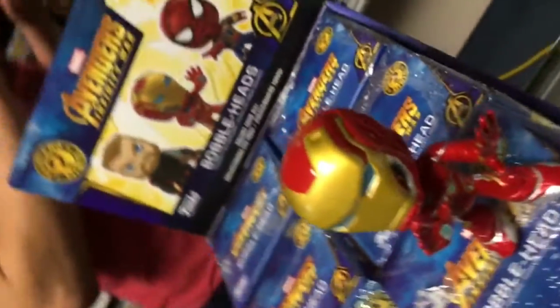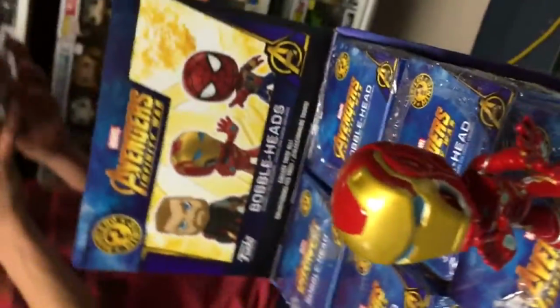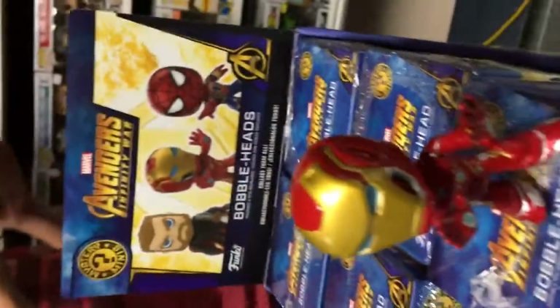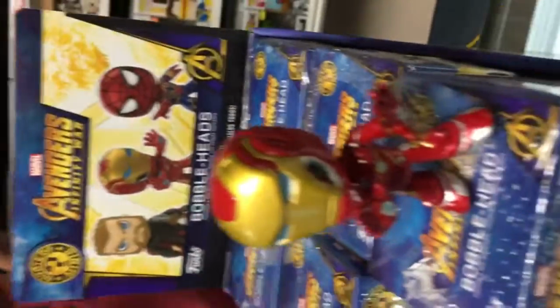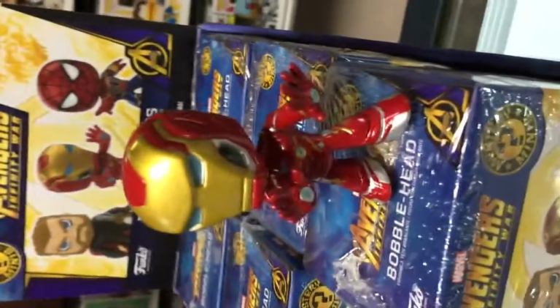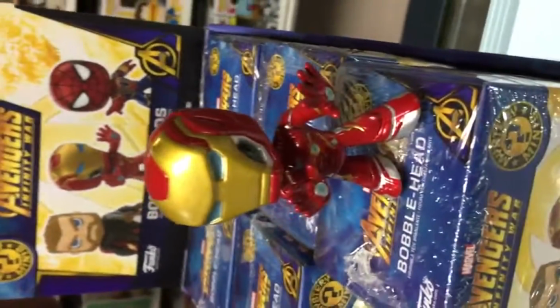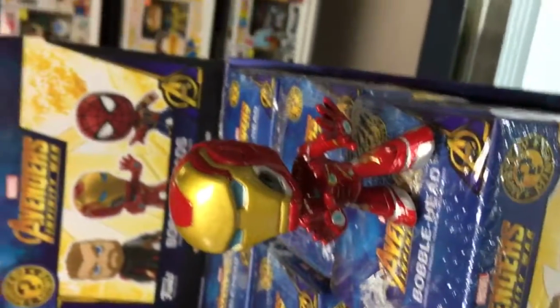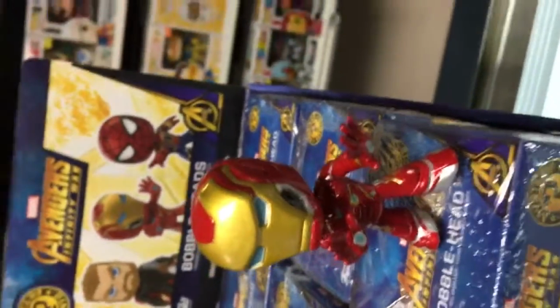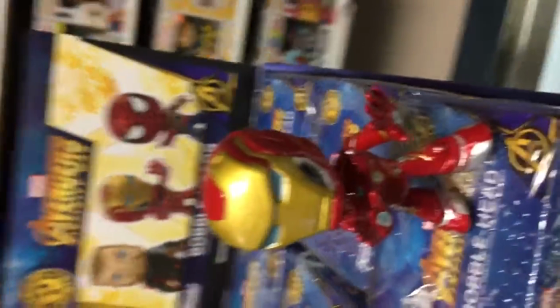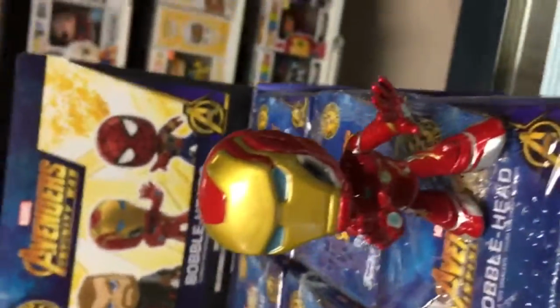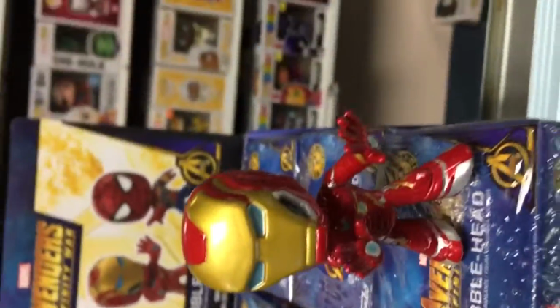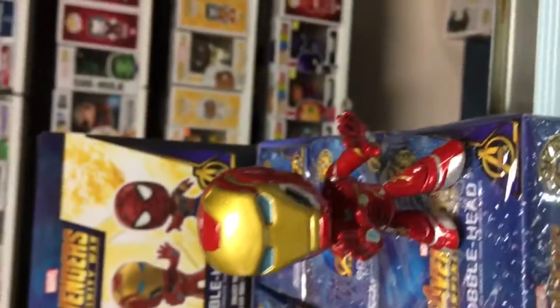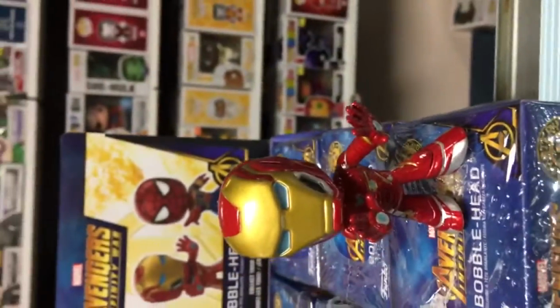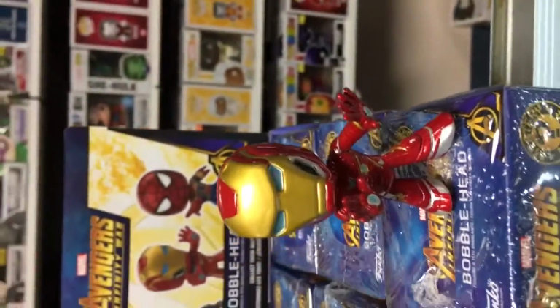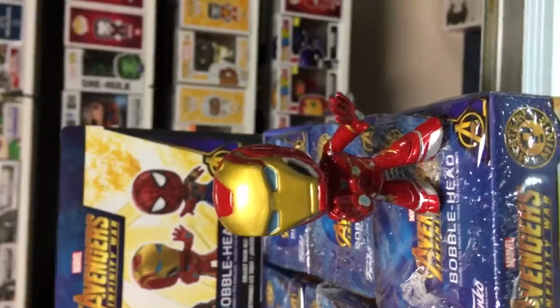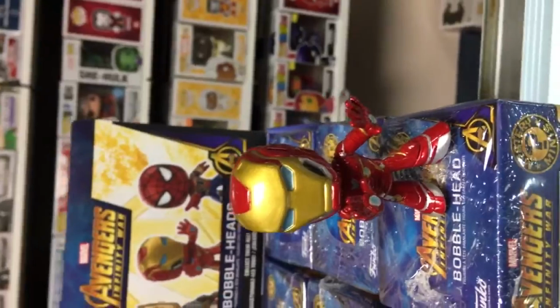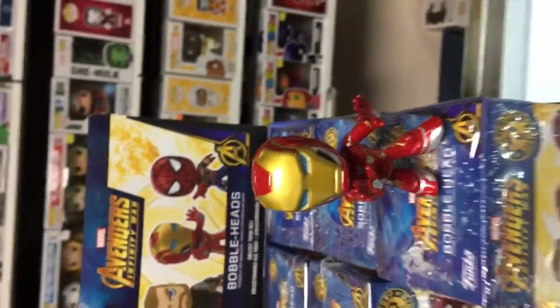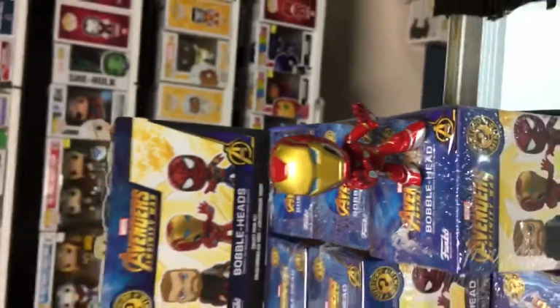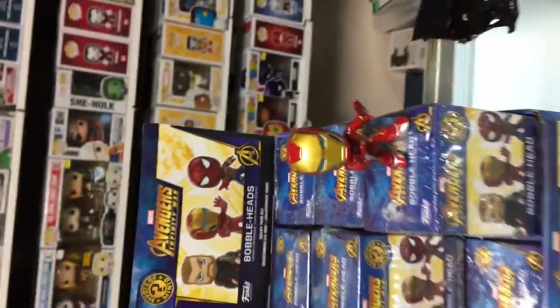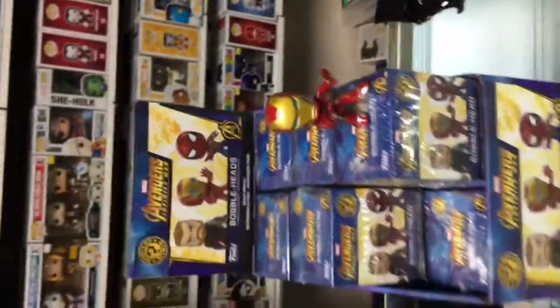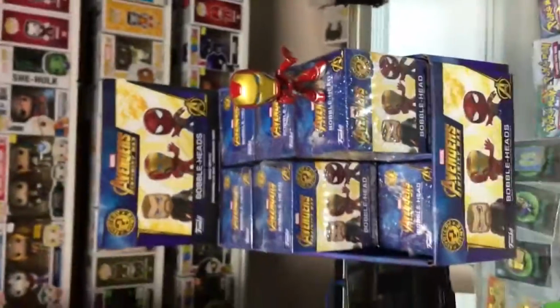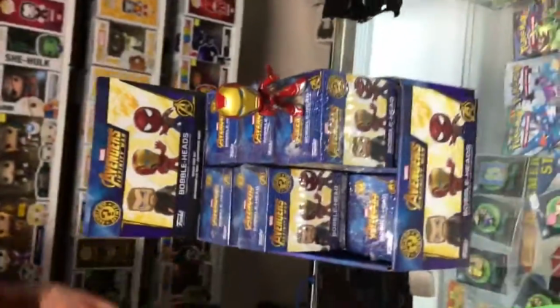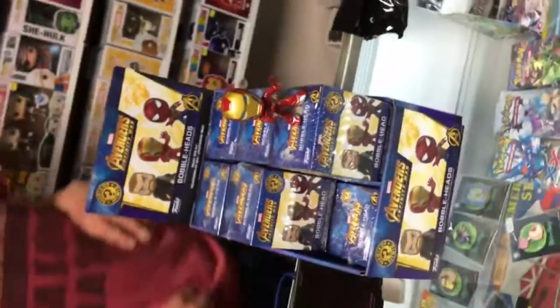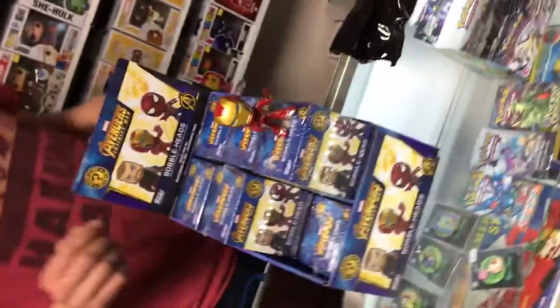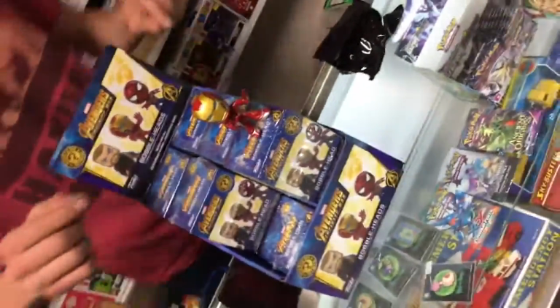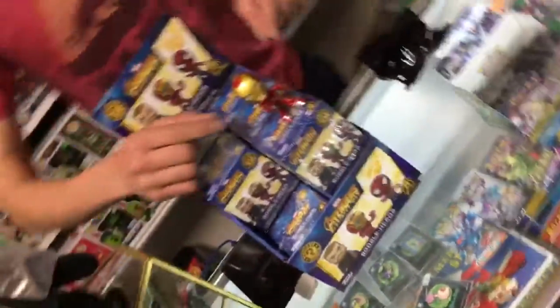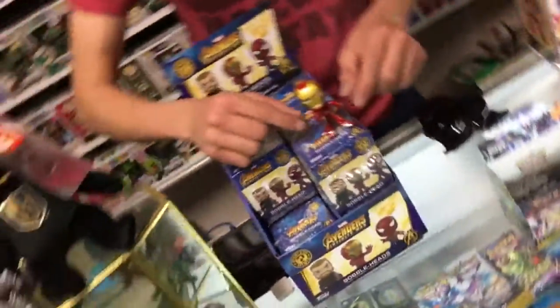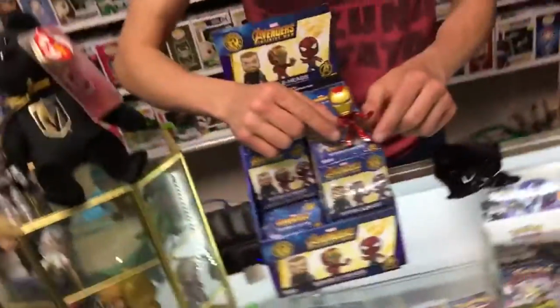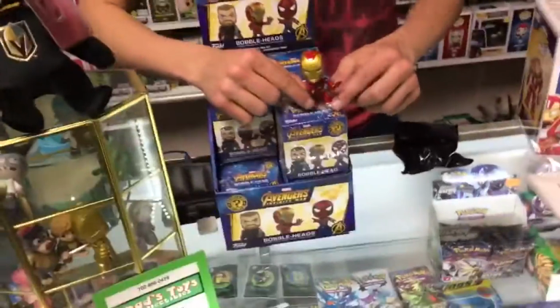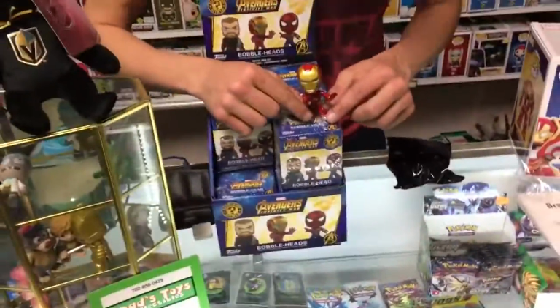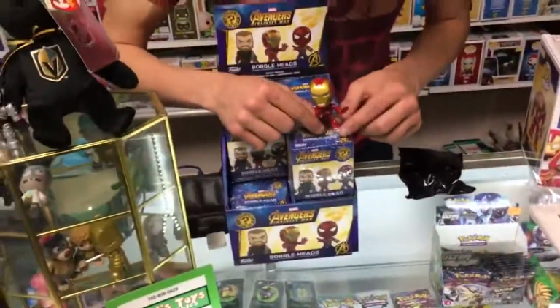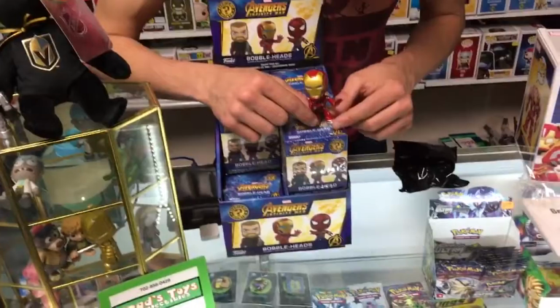The 1-in-6 Iron Man — he's looking good. An awesome figure to have as the 1-in-6 stock figure.